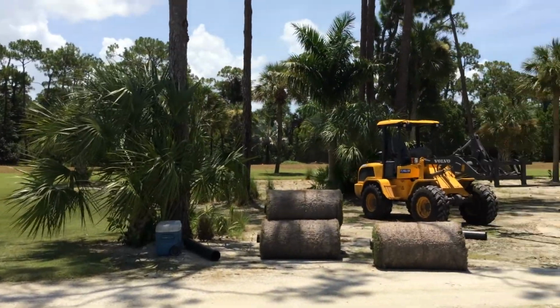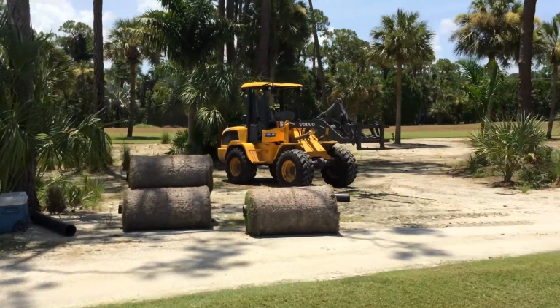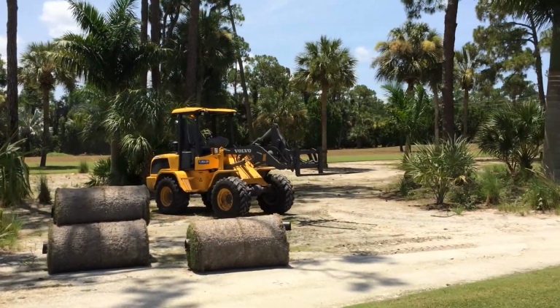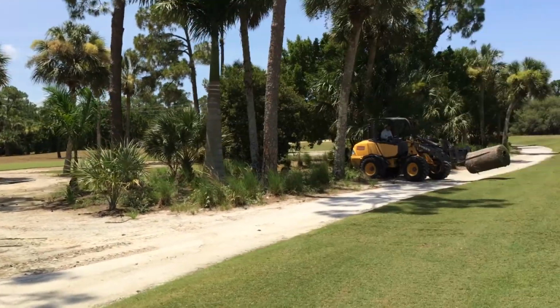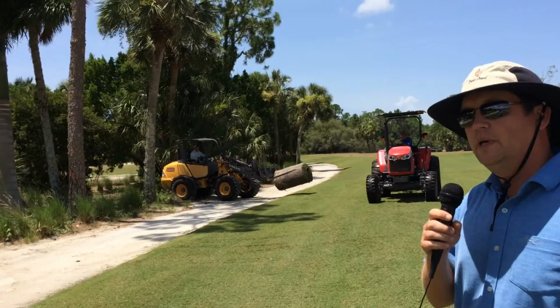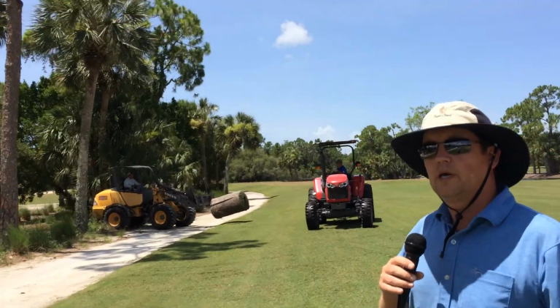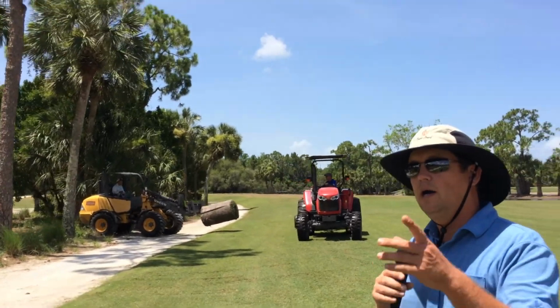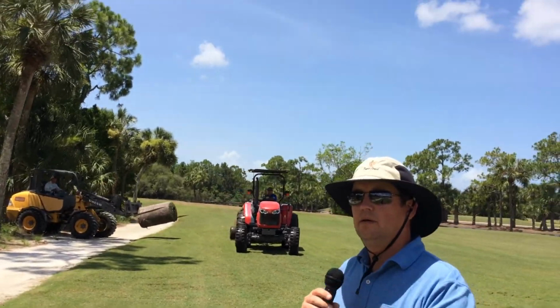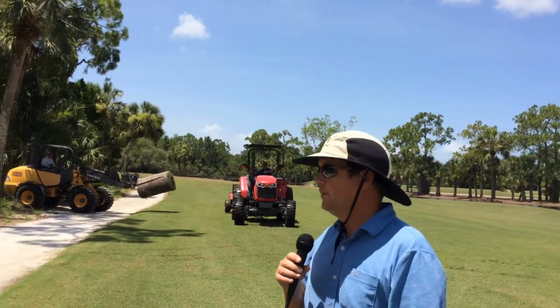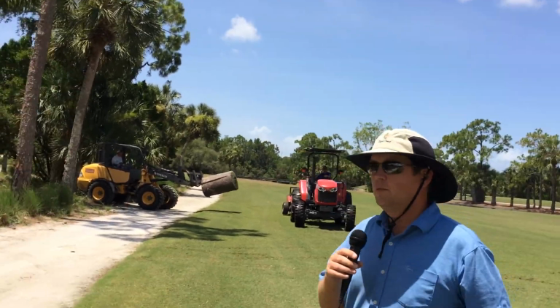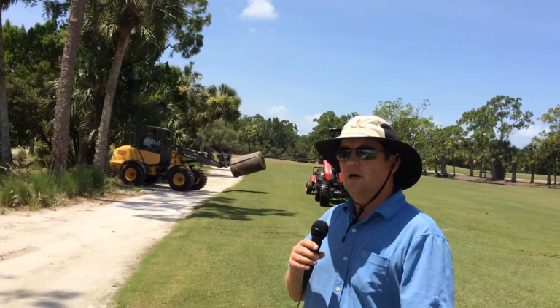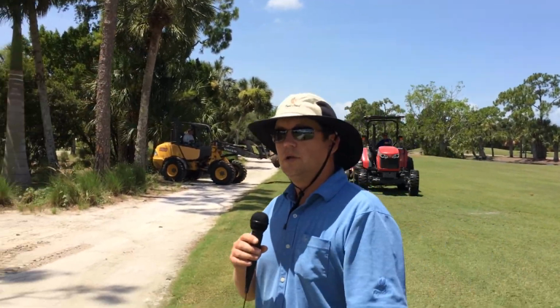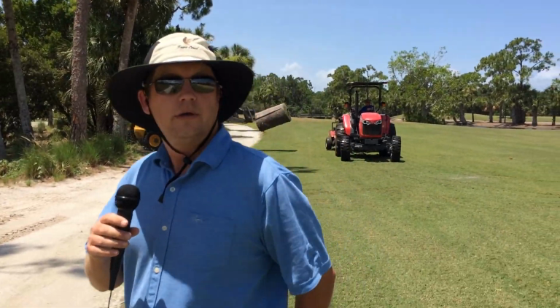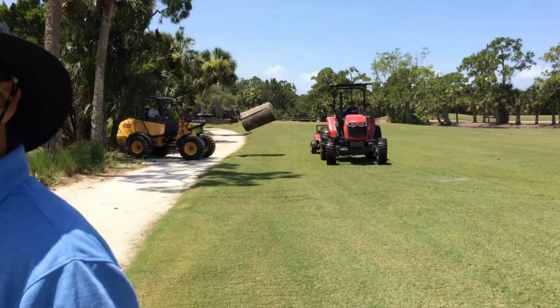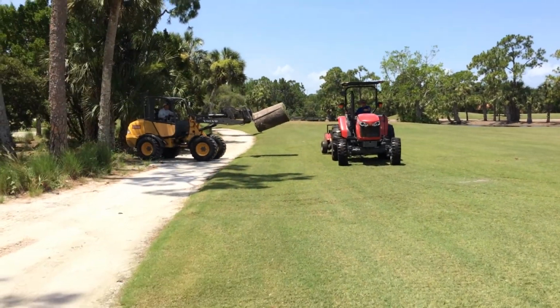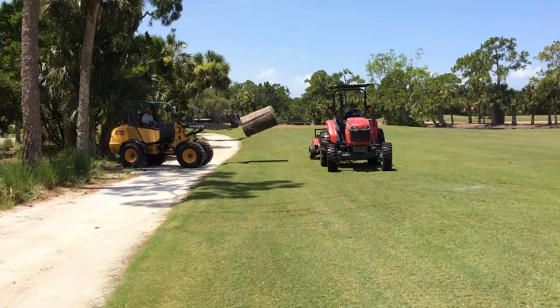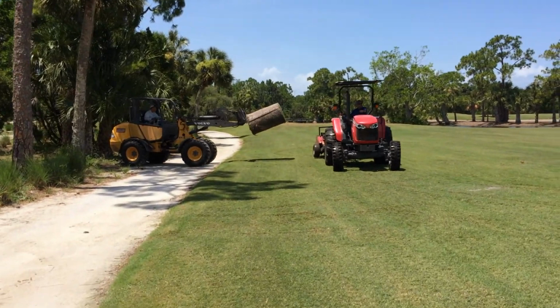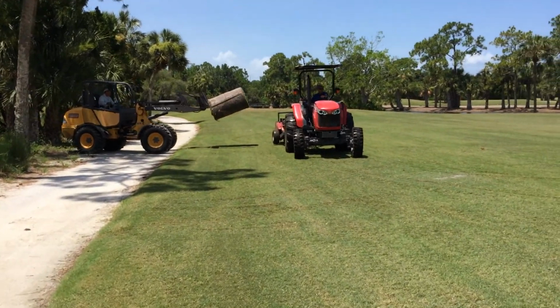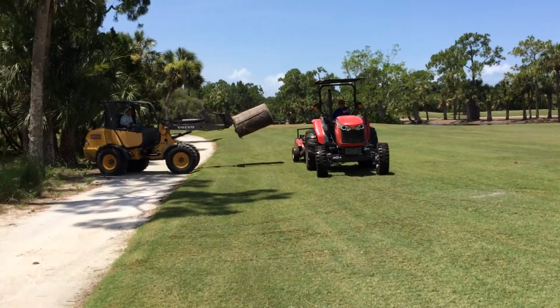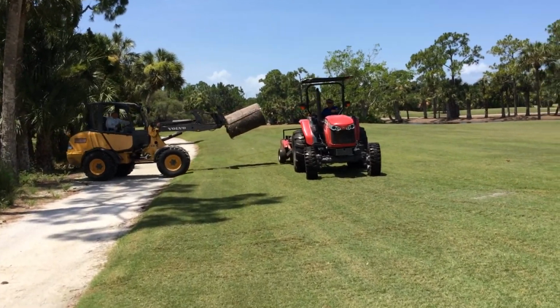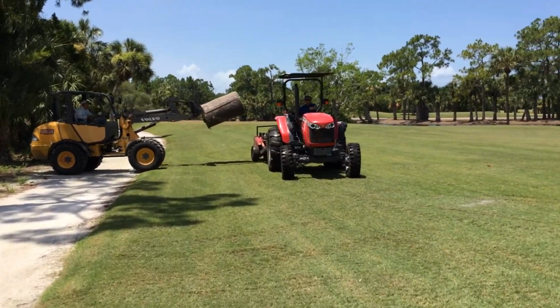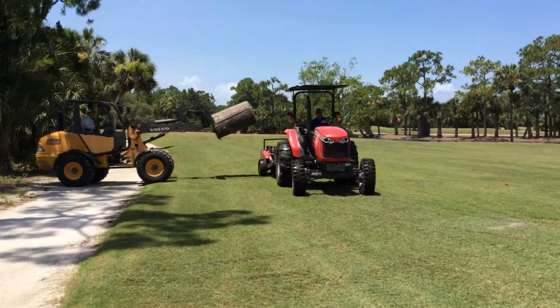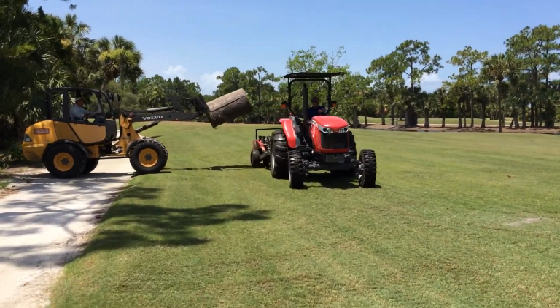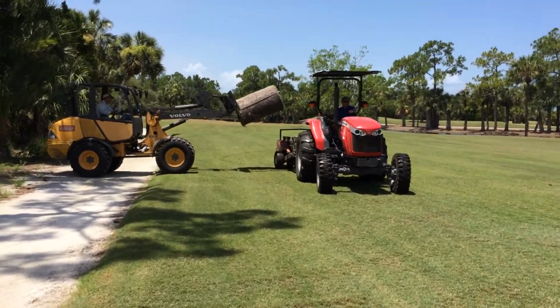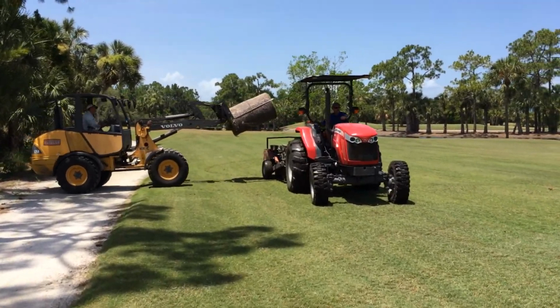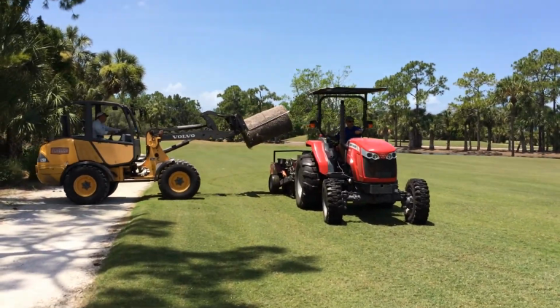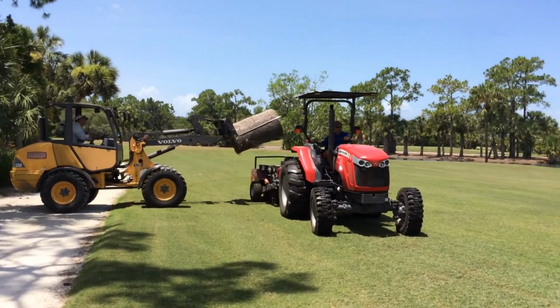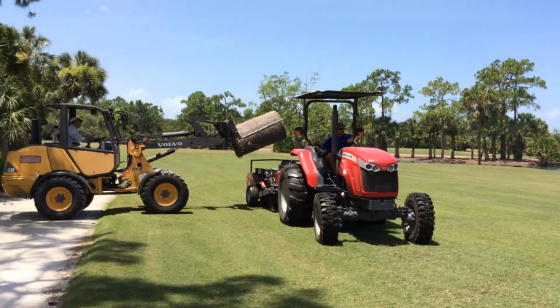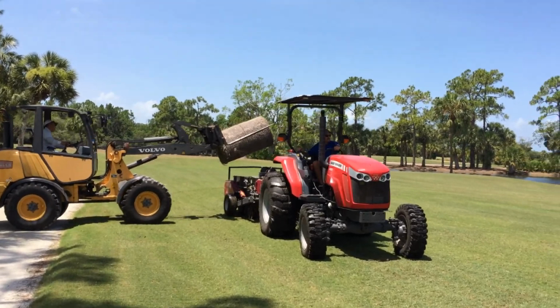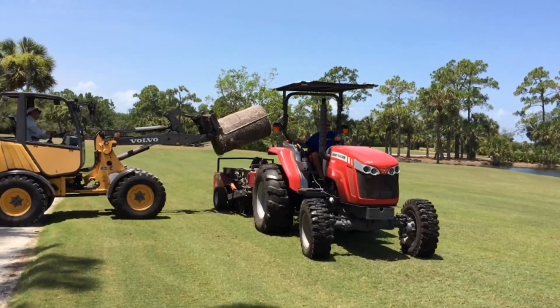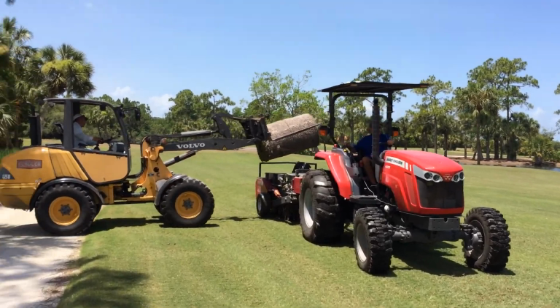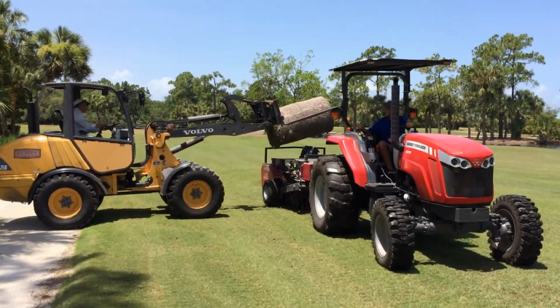Here in about an hour, after the surface has dried just a little bit, we'll be coming behind them again with a big roller. It's attached to the back of a tractor. It's going to help smooth things out and then seal the slits that are made from the sprigging machine.